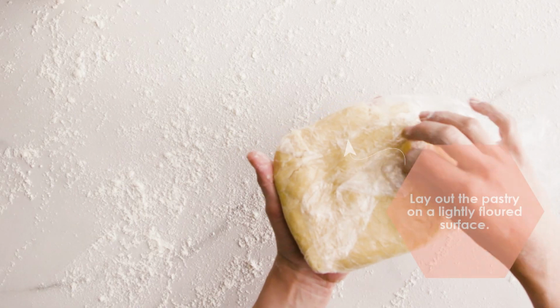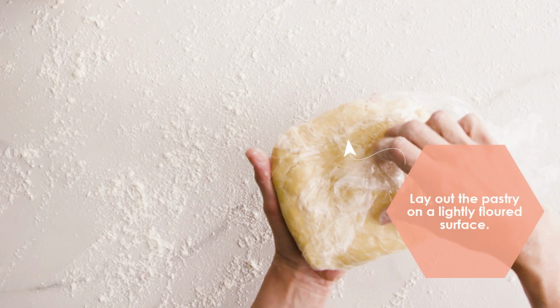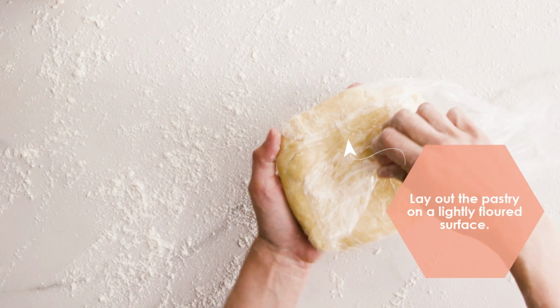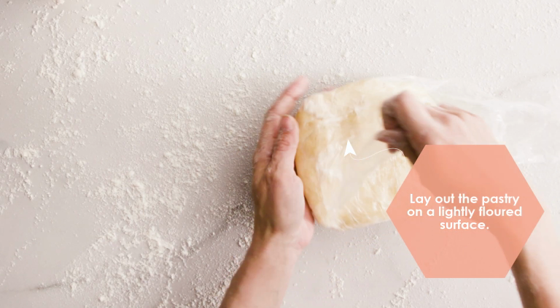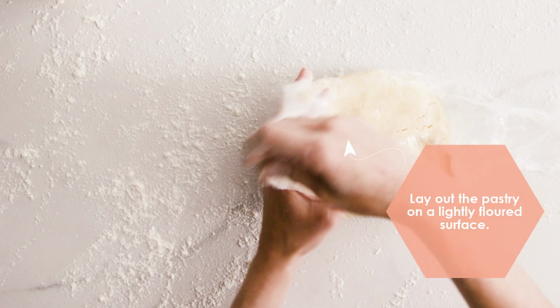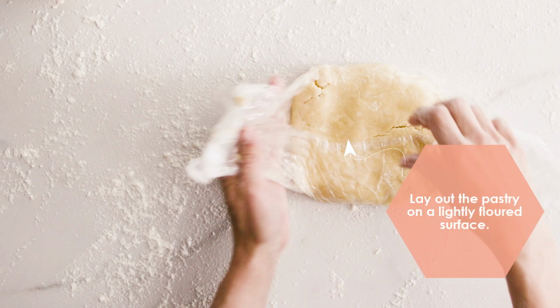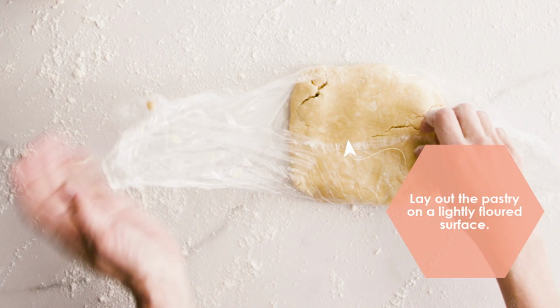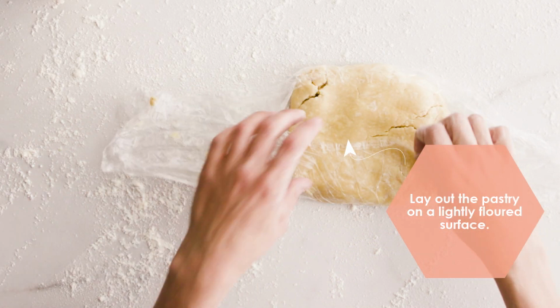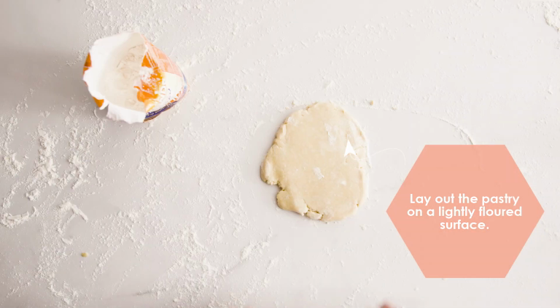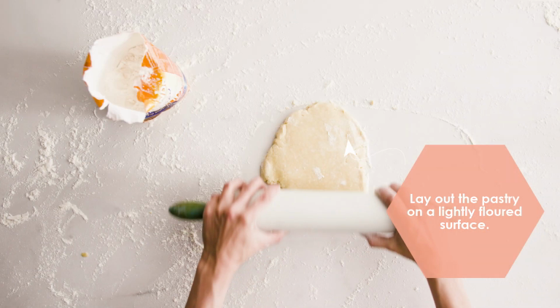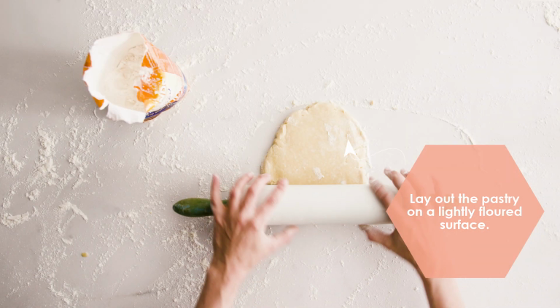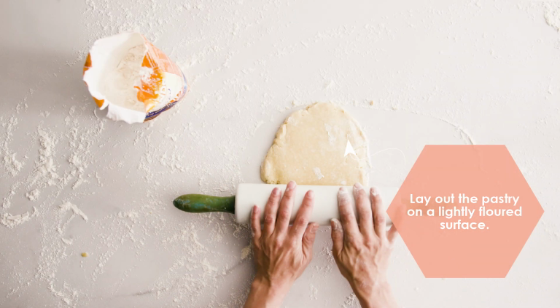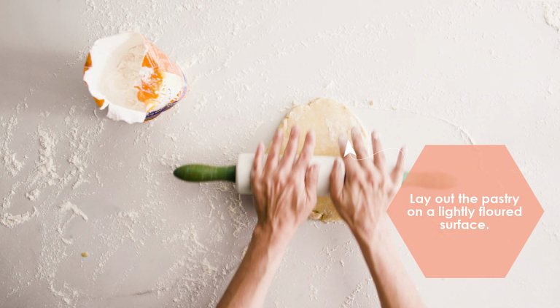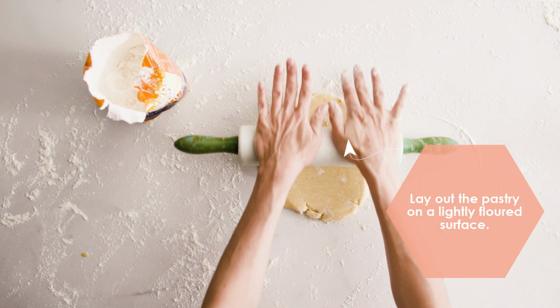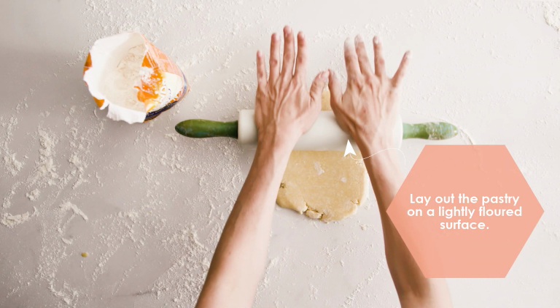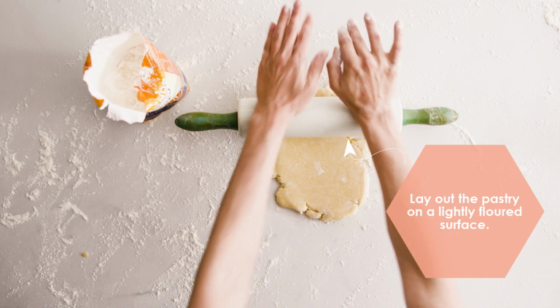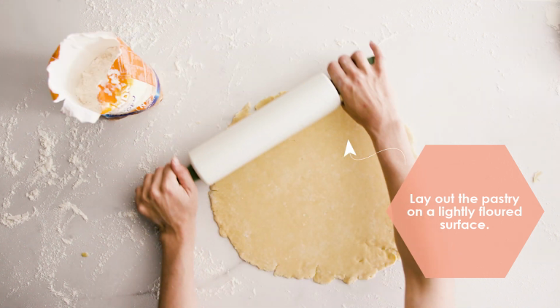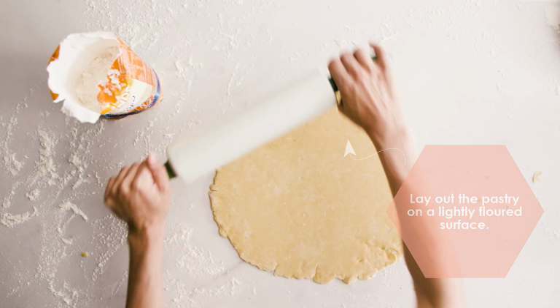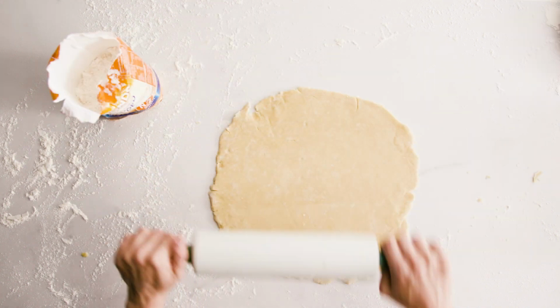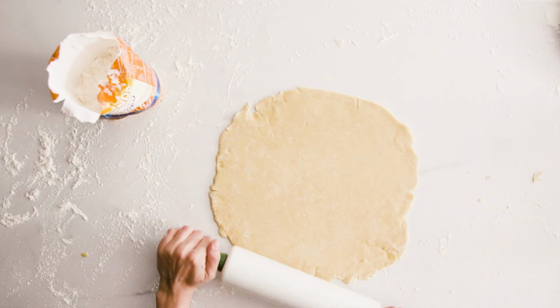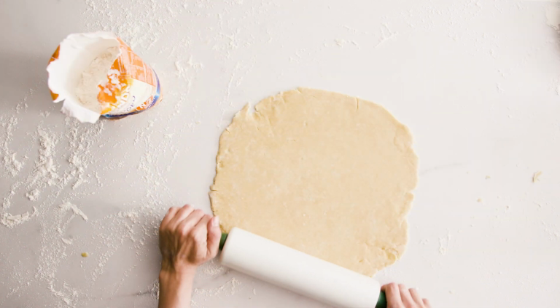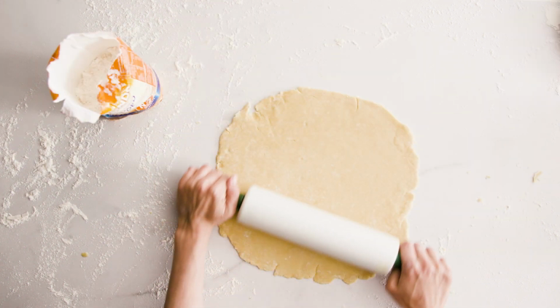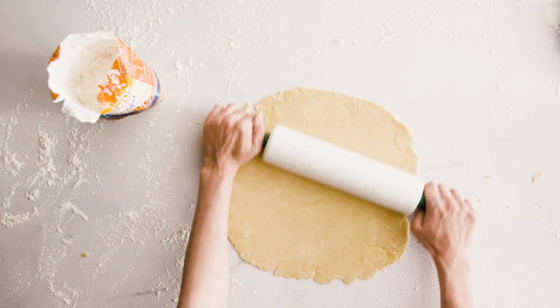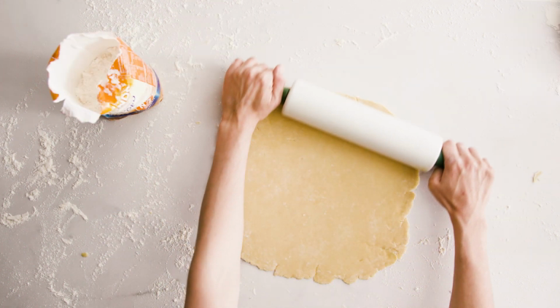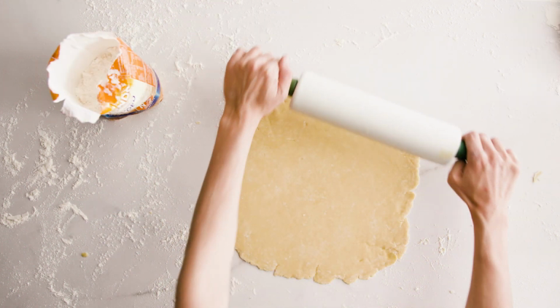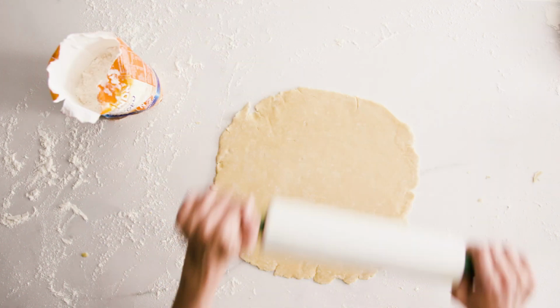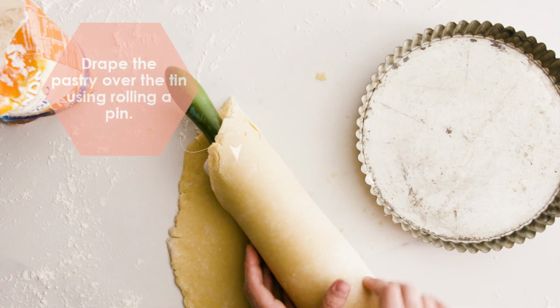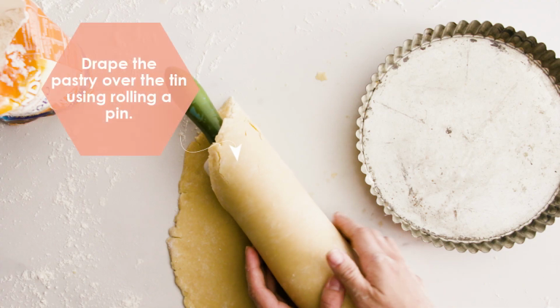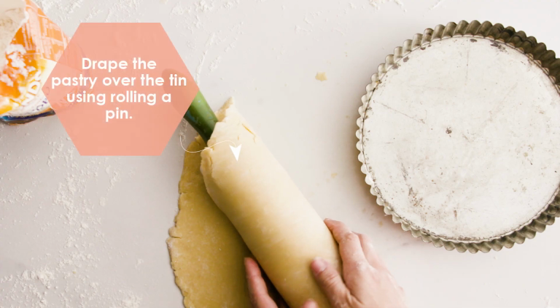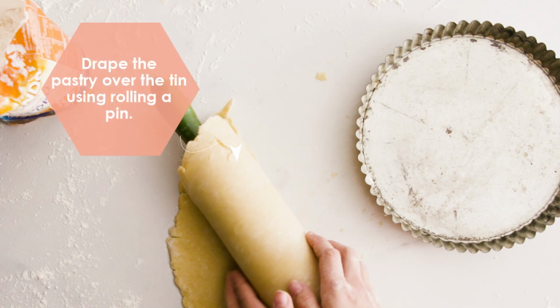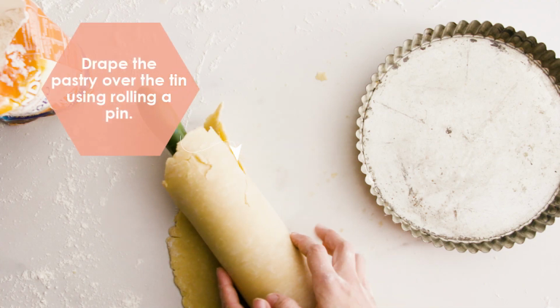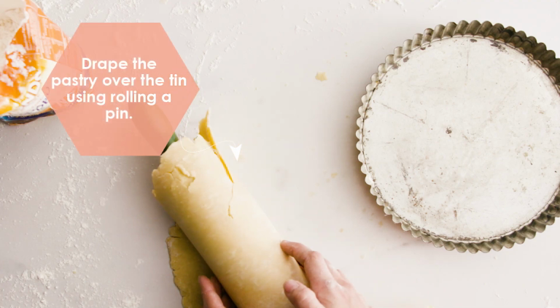When ready to use, lay out the pastry on a lightly floured surface. Drape the pastry over the tin using a rolling pin — it's really helpful.